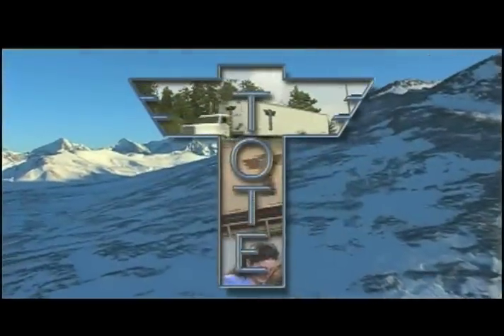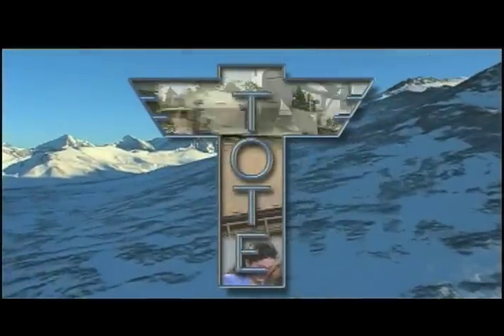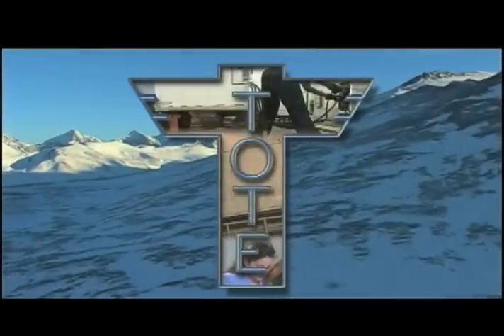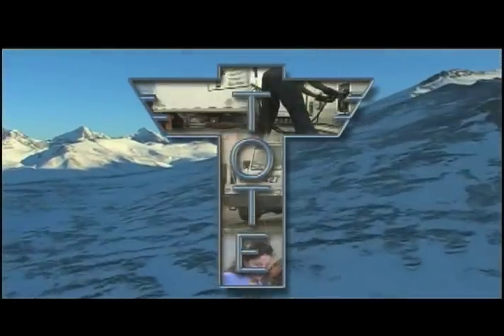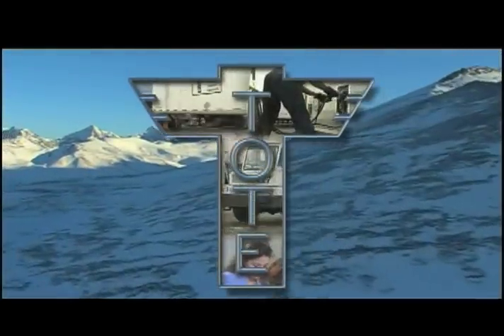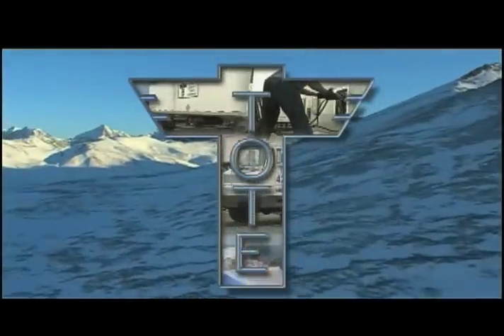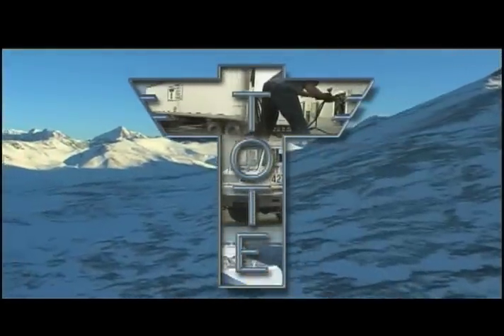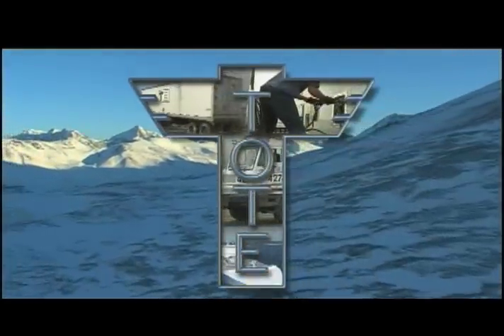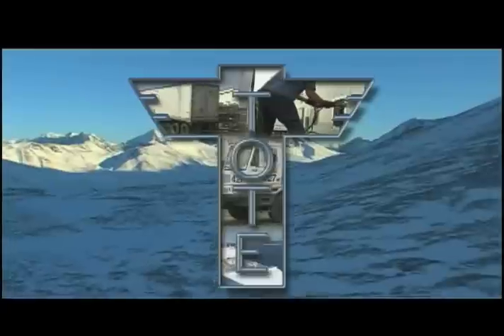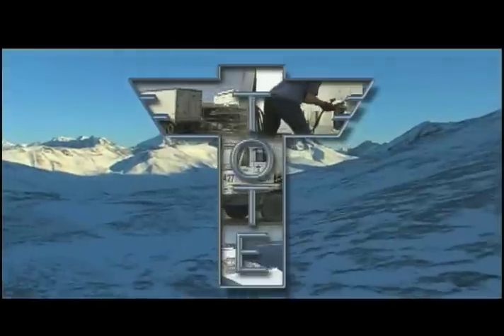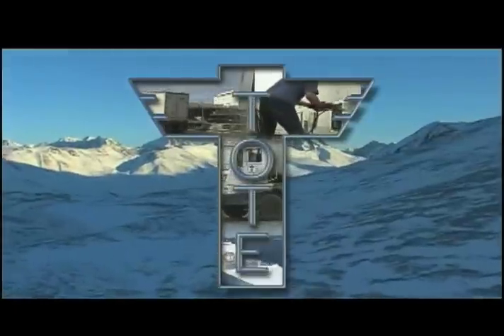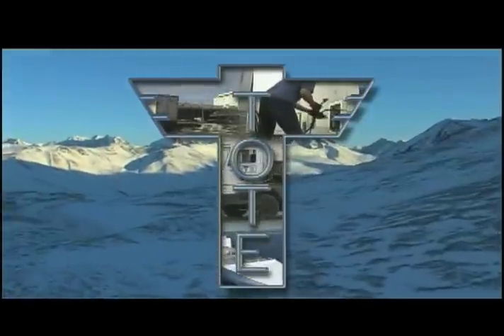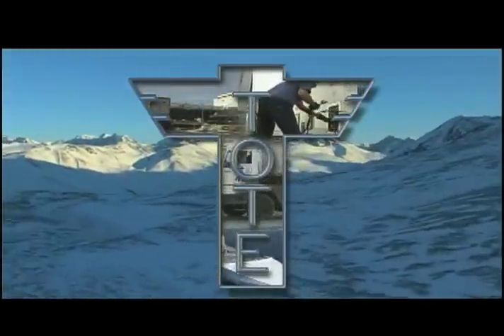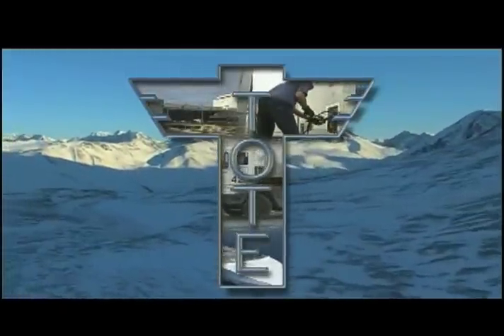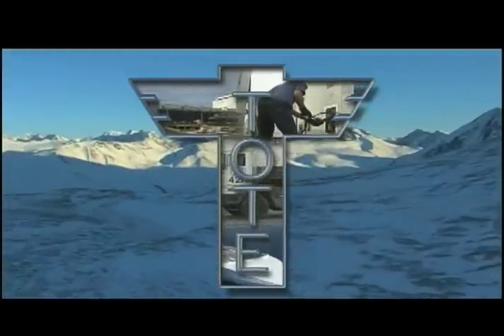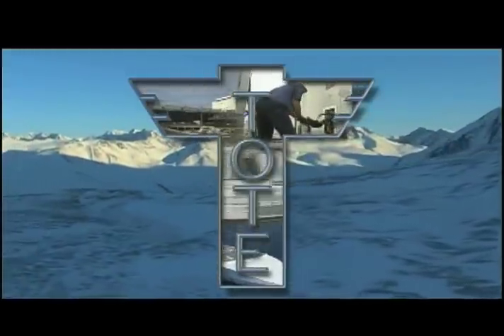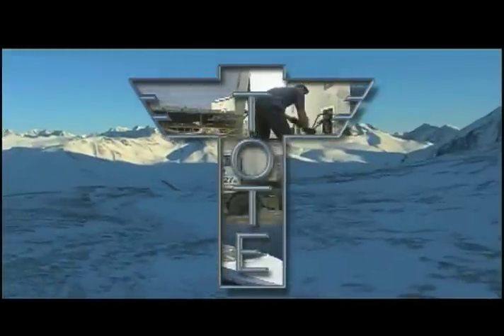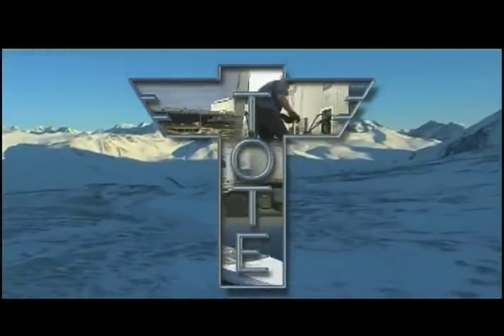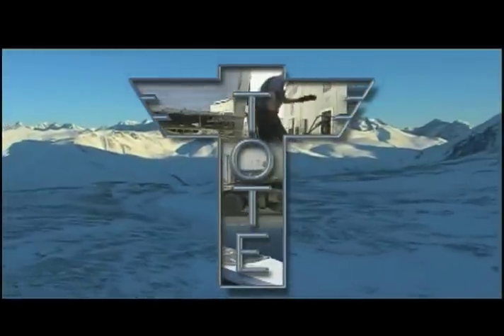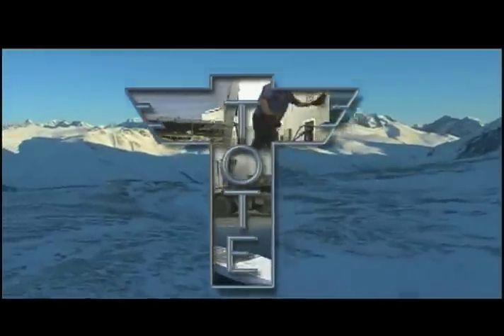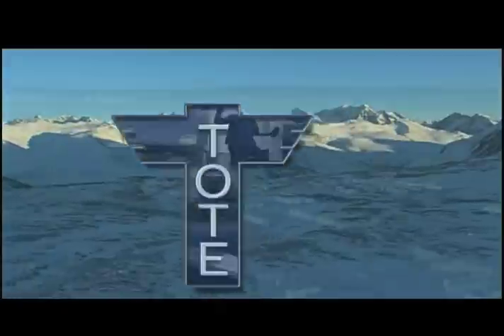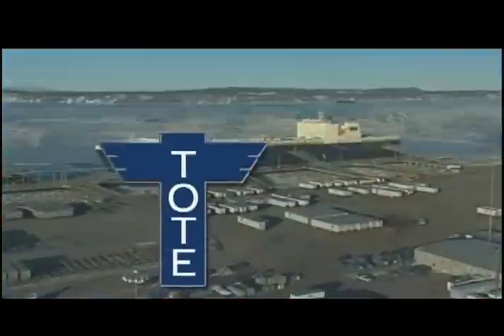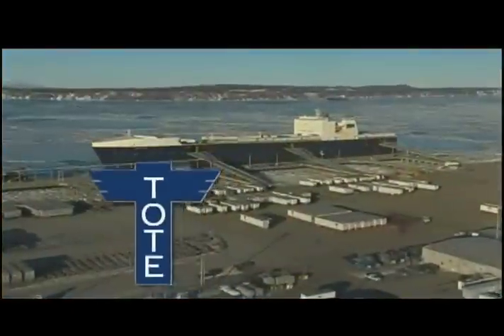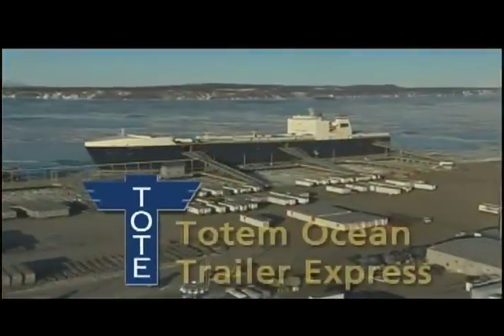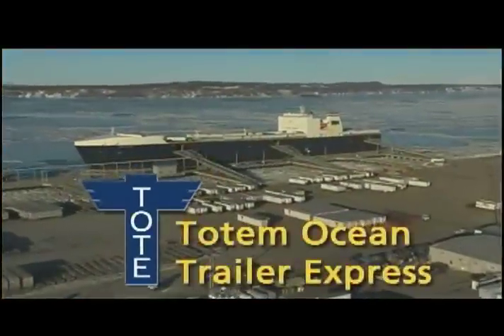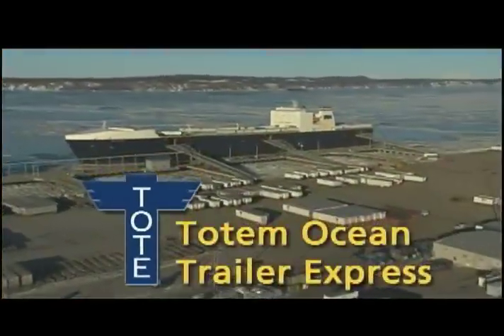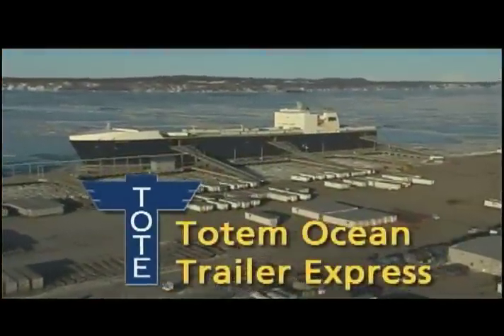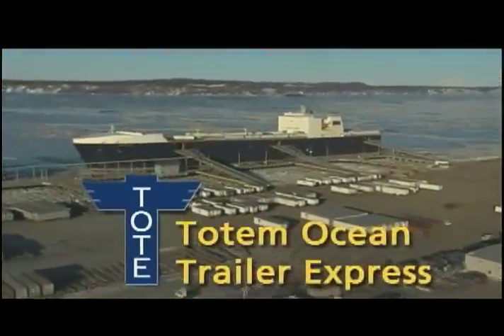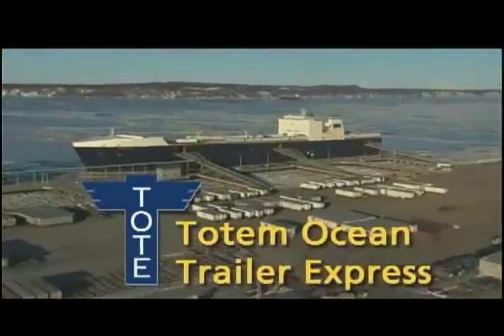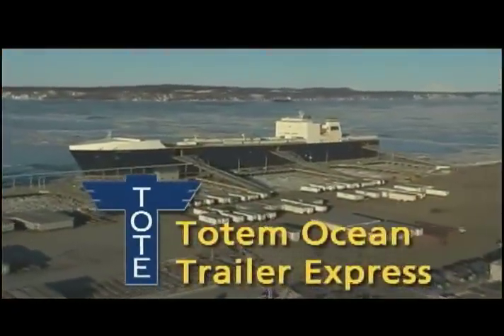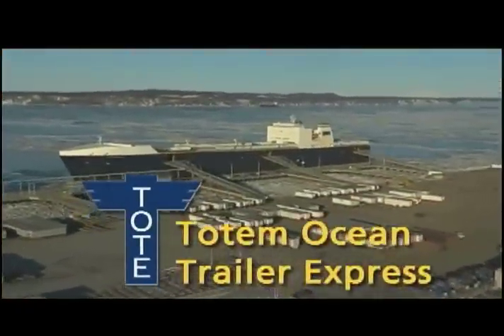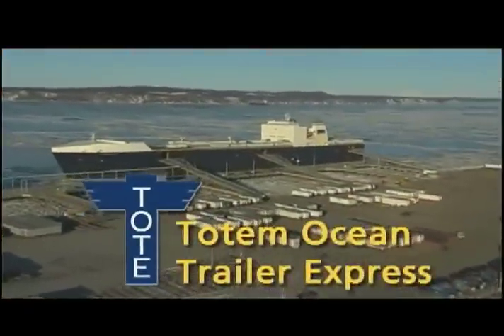The right equipment, reliable and responsive people, and one of the most unique and flexible systems of transportation combined to make TOTE's liner service the right shipping choice to and from Alaska.